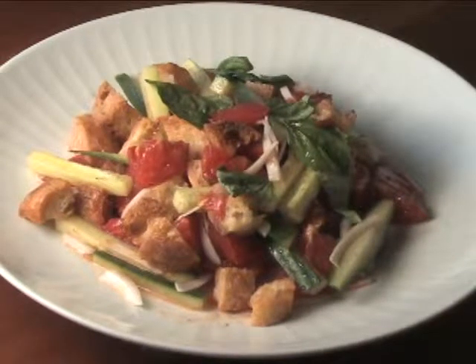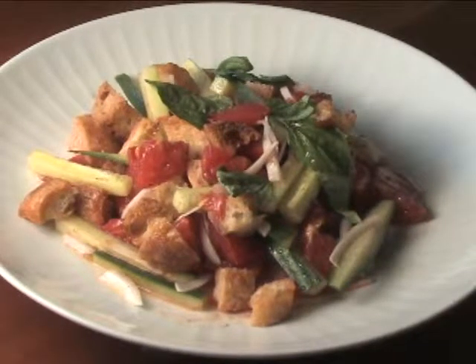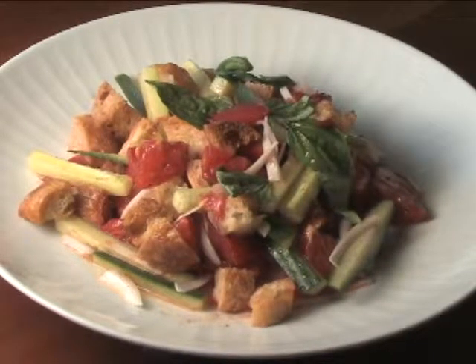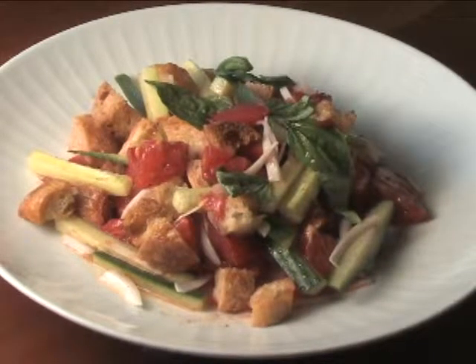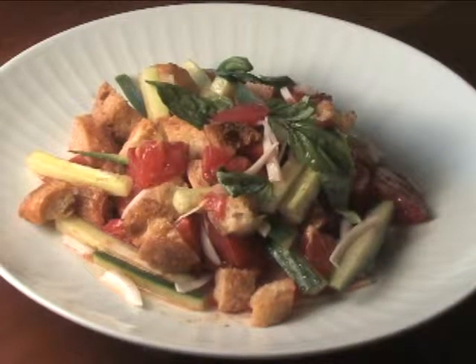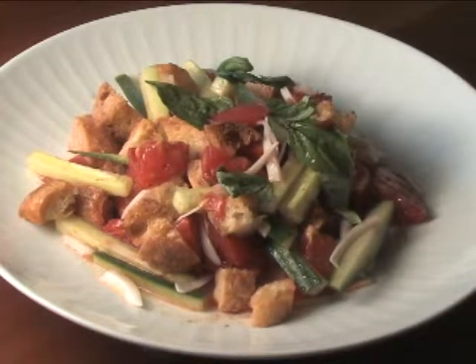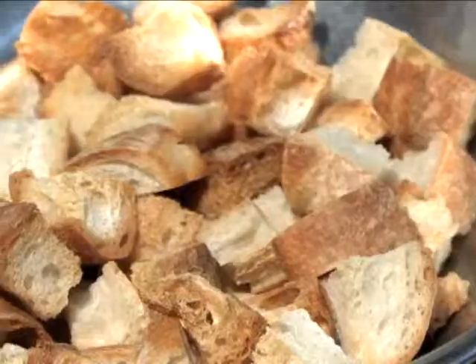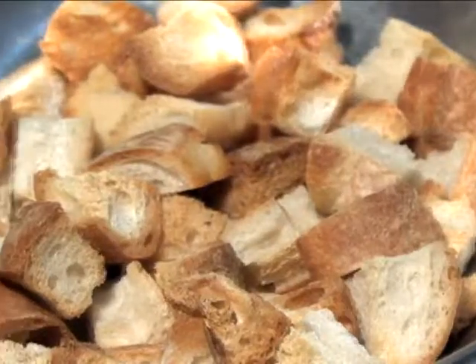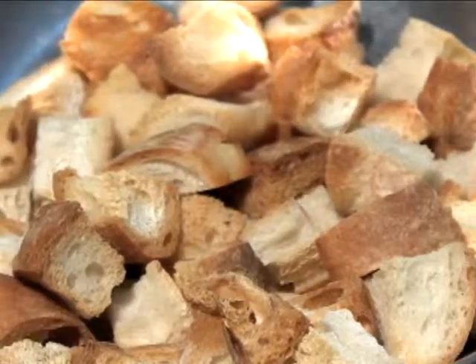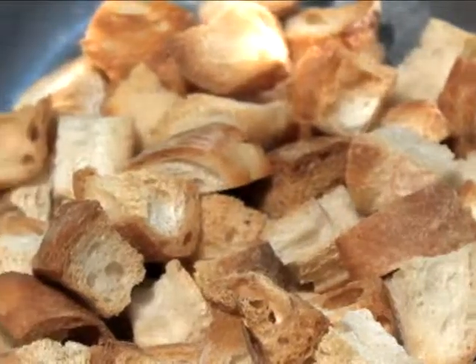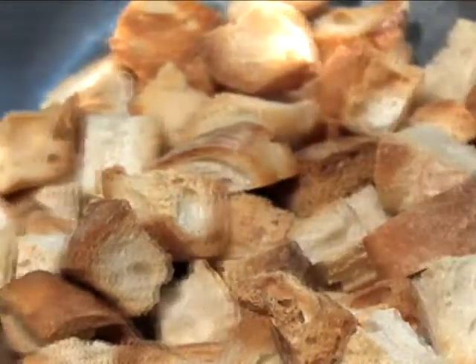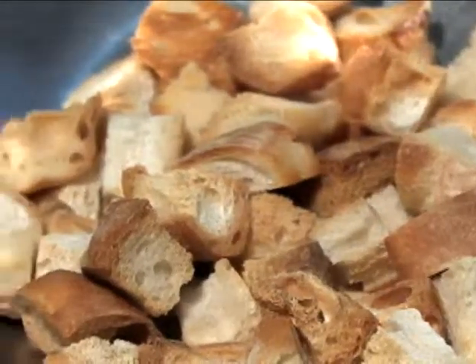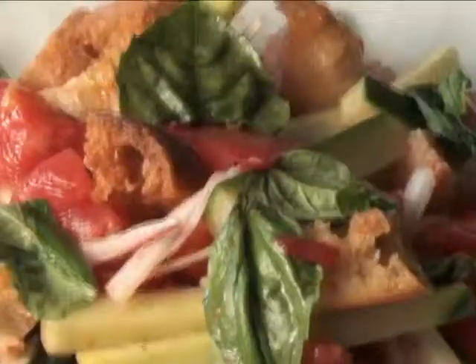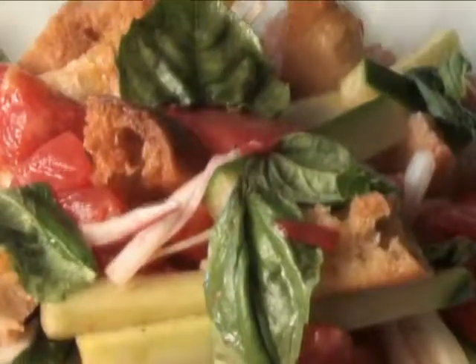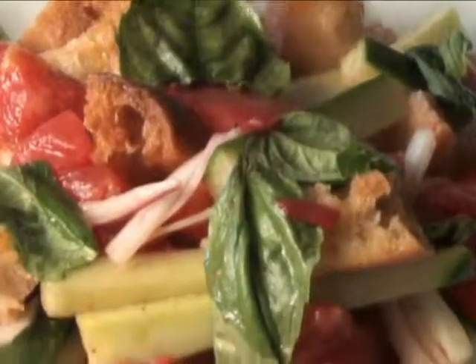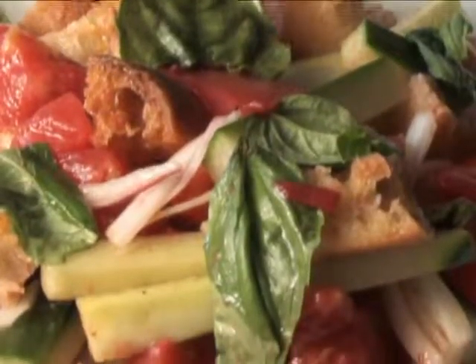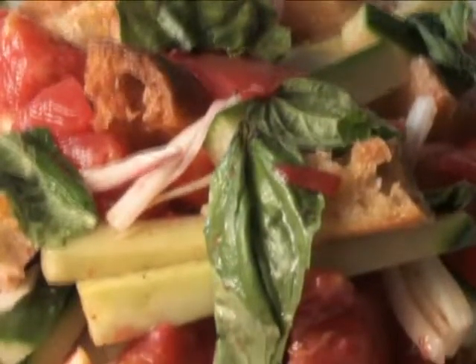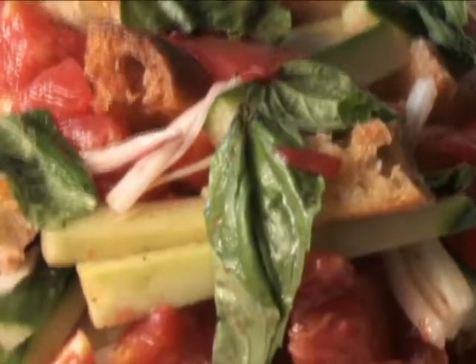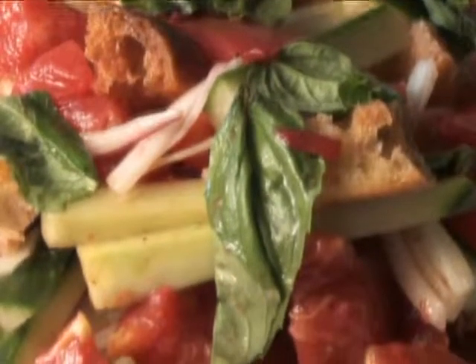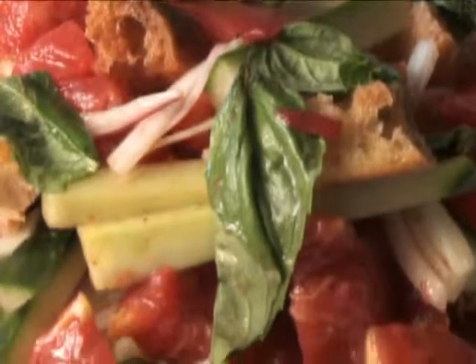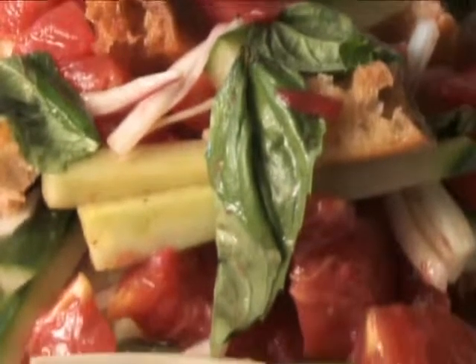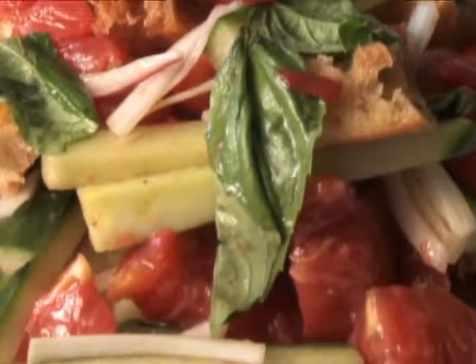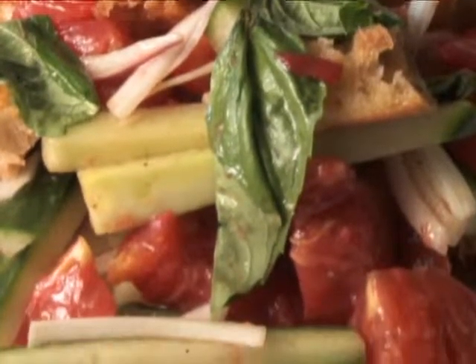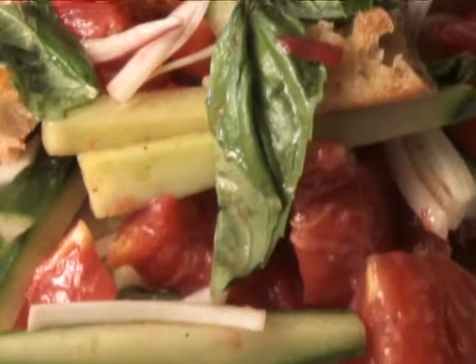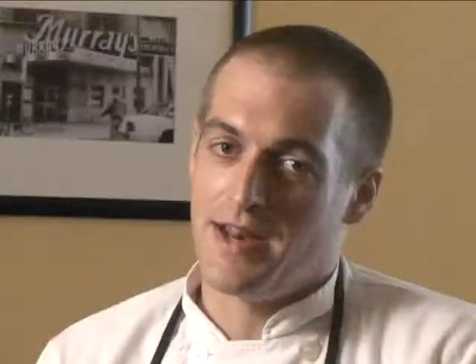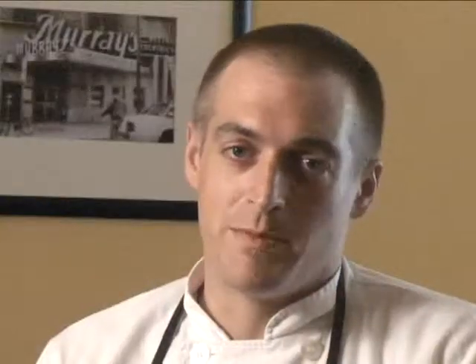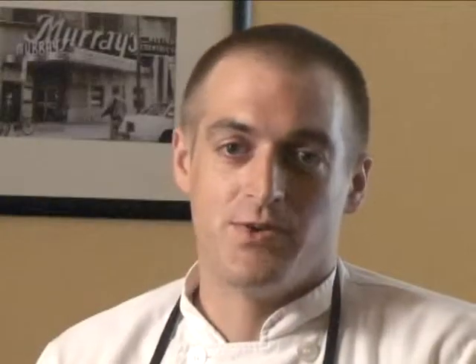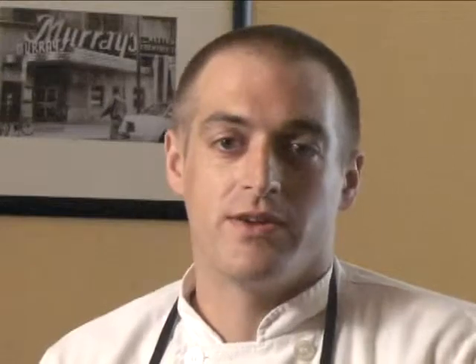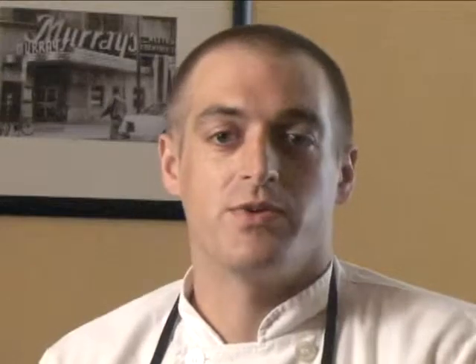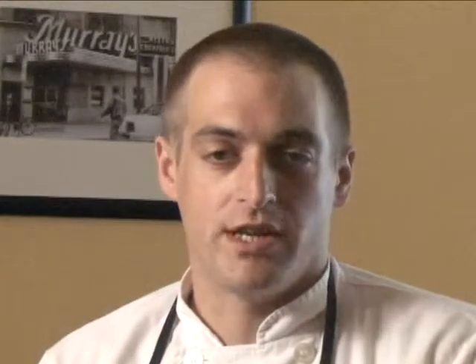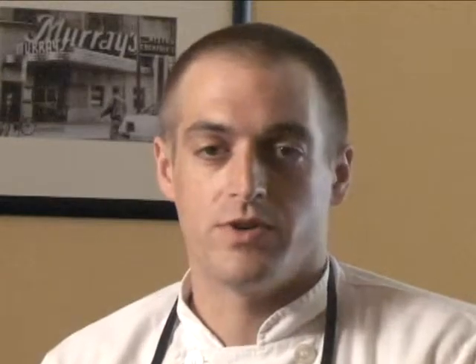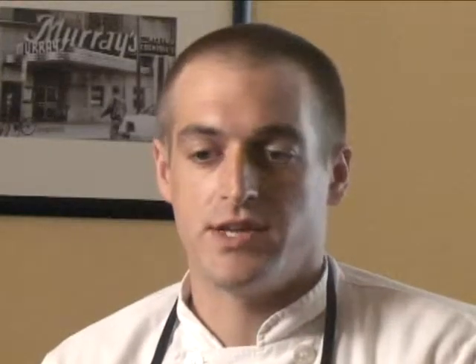Panzanella salad is a great way to use up day-old bread. It also takes advantage of a great tomato season. Next time you're grilling out, it's a great accompaniment to grilled chicken, grilled steaks.